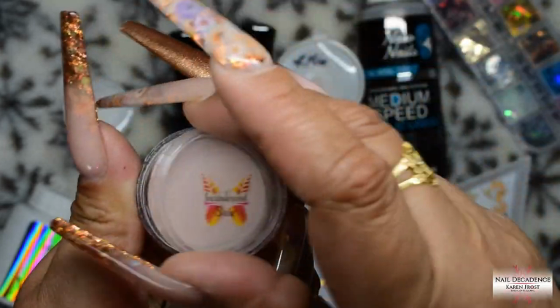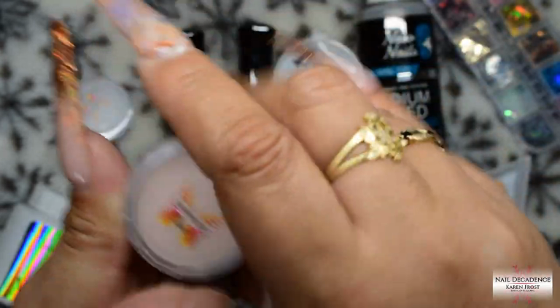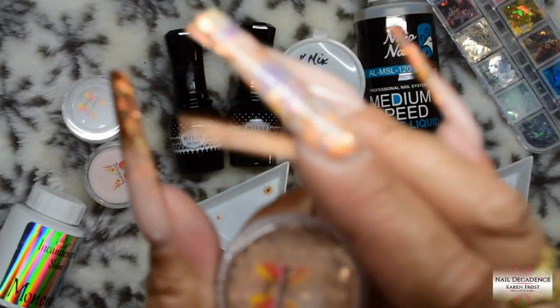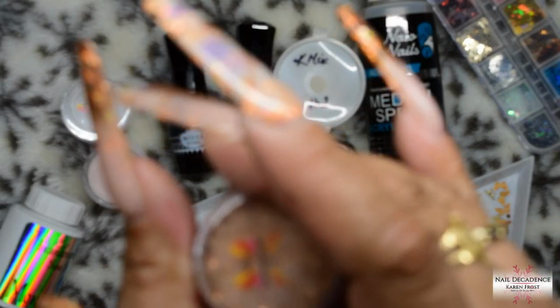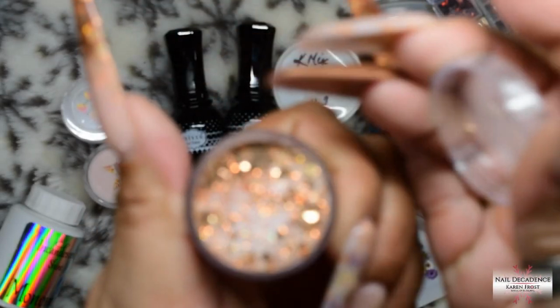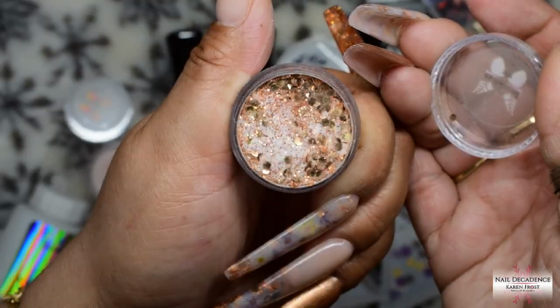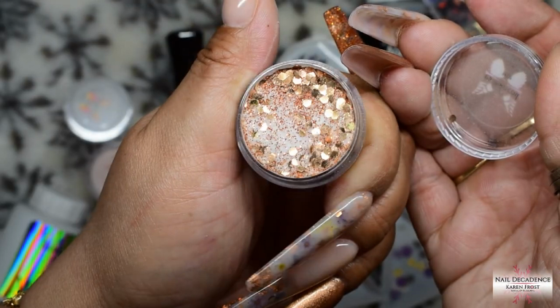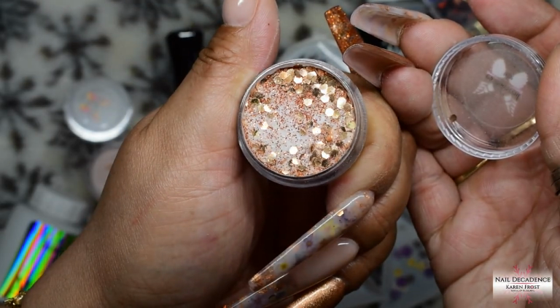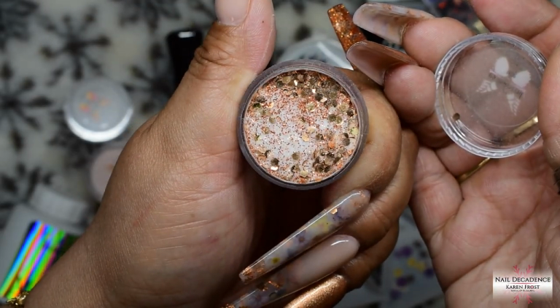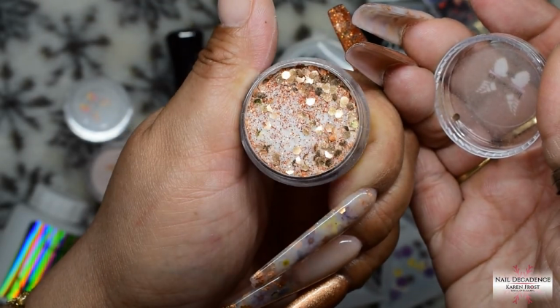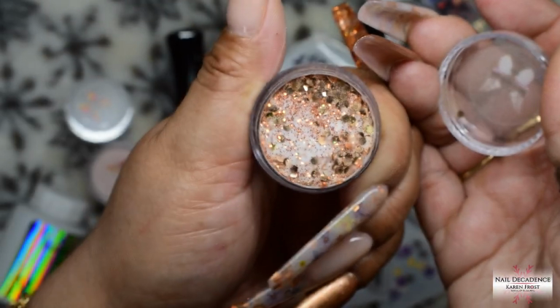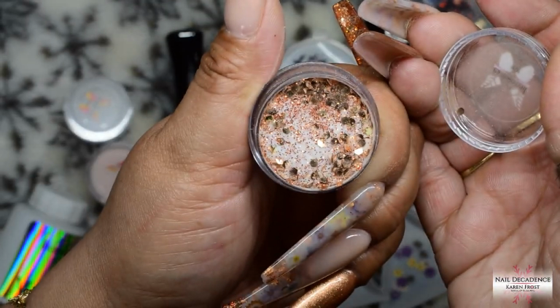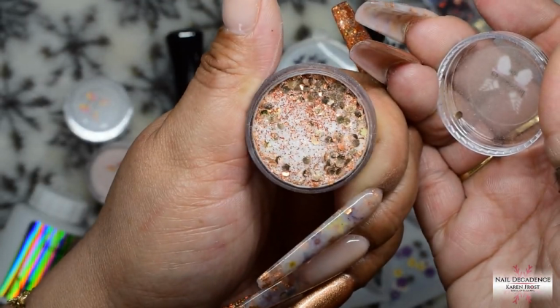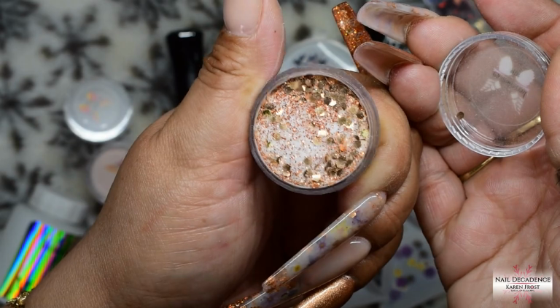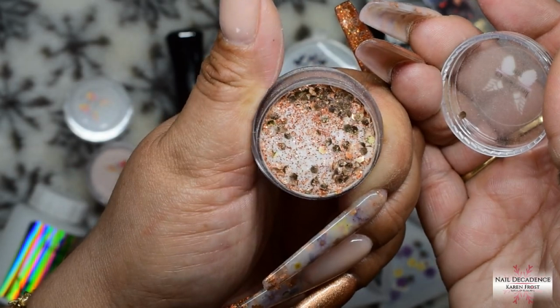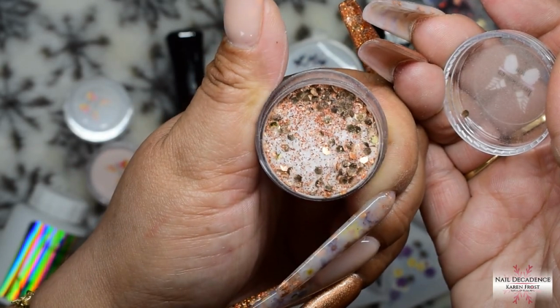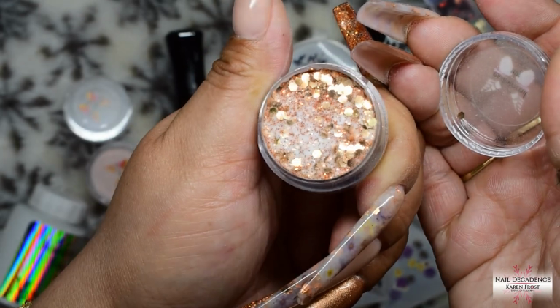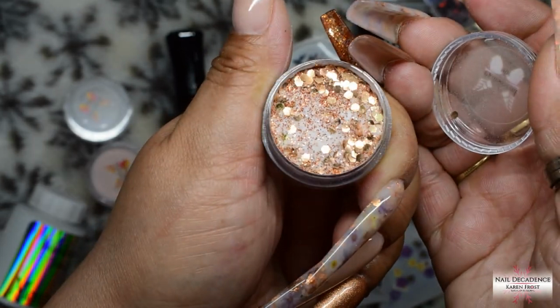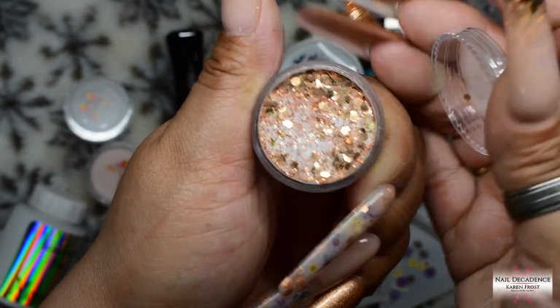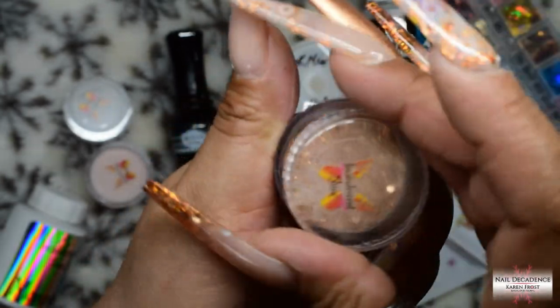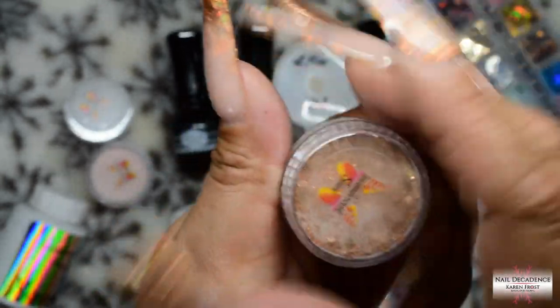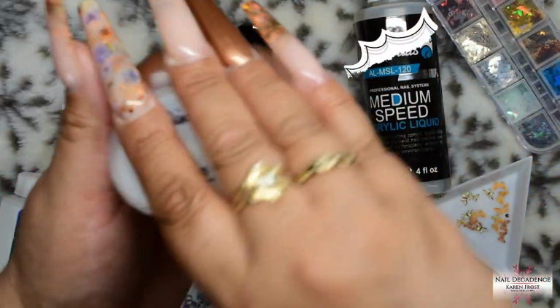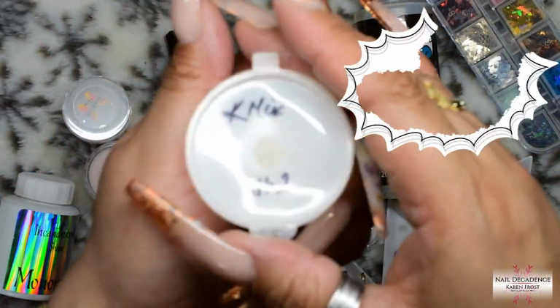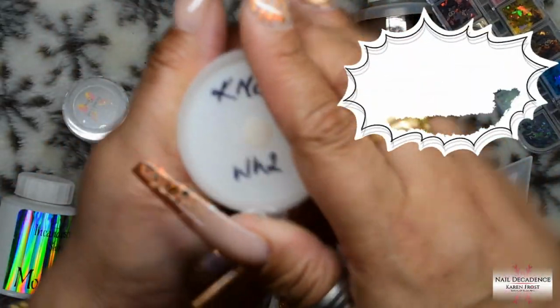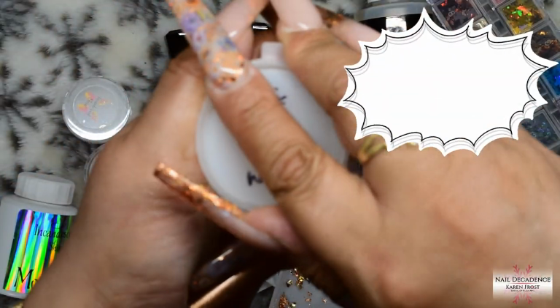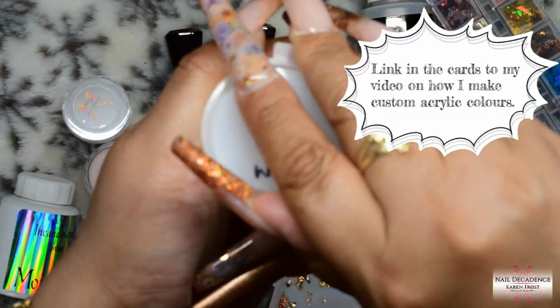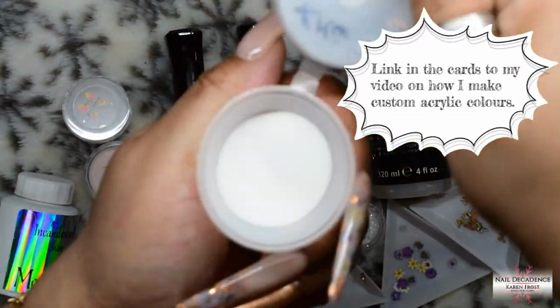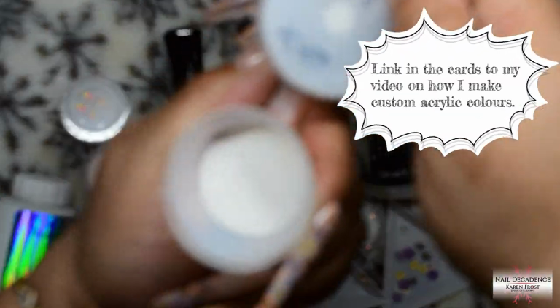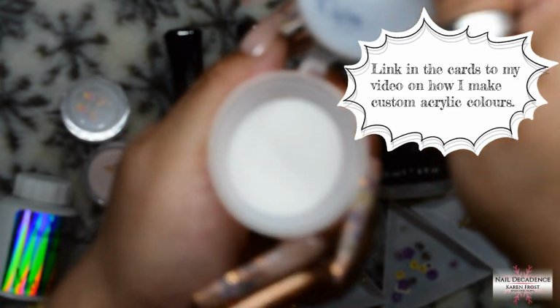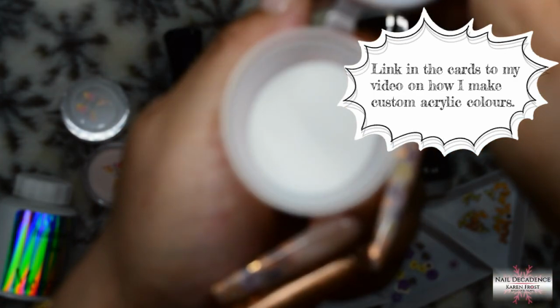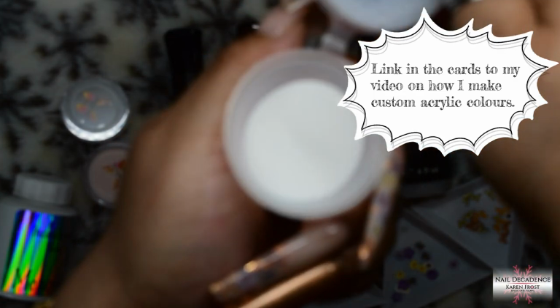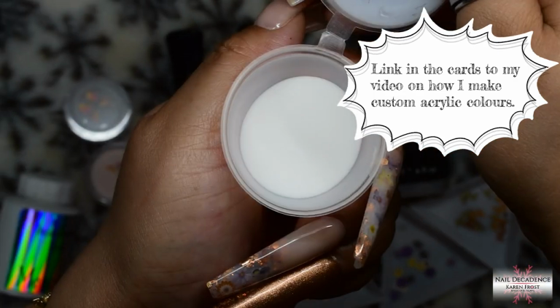So these are the ones that I'll be using. This roasted chestnut is a gorgeous glitter mix — it's very pretty — and that was the inspiration for the set.